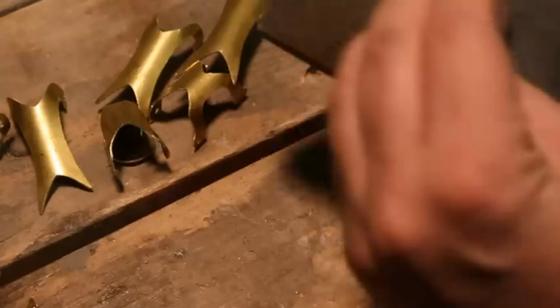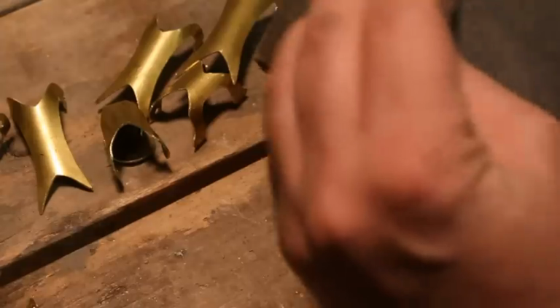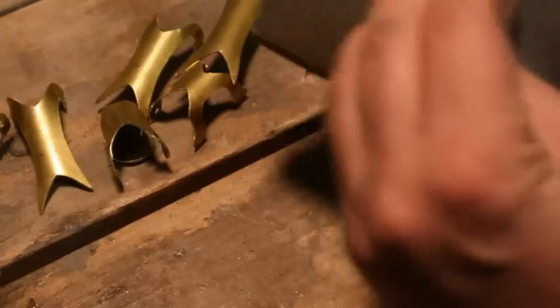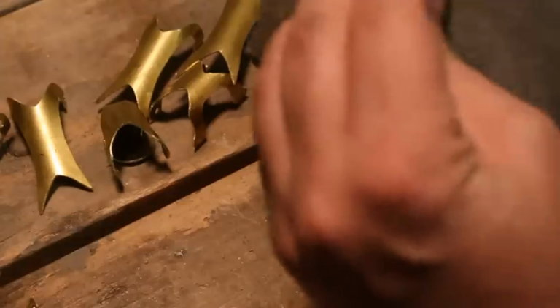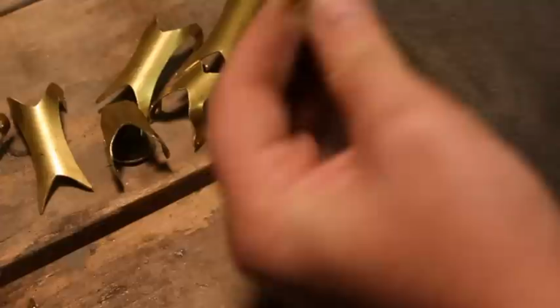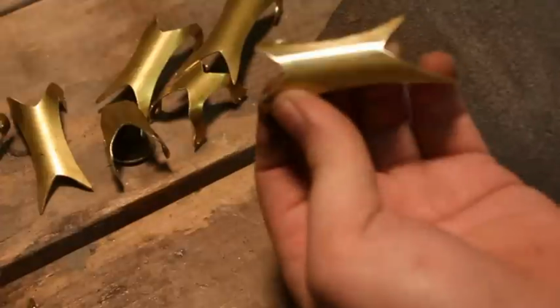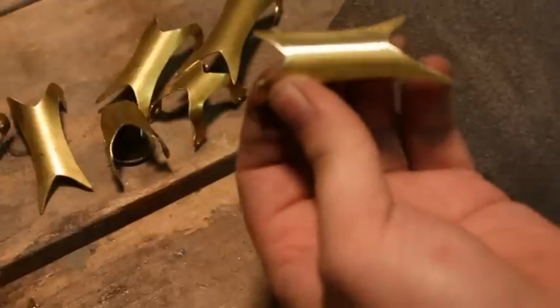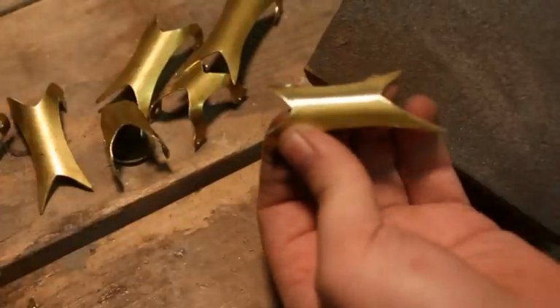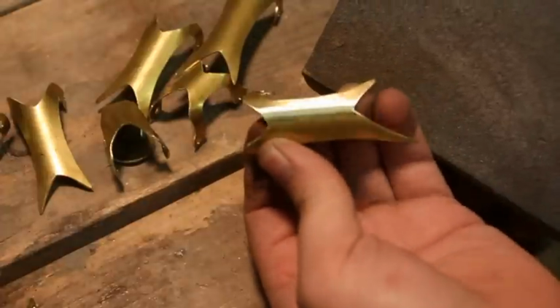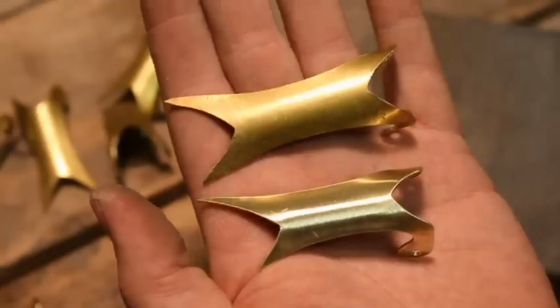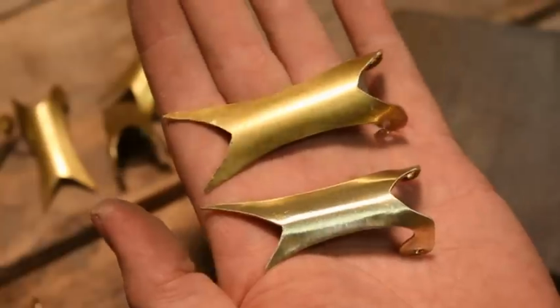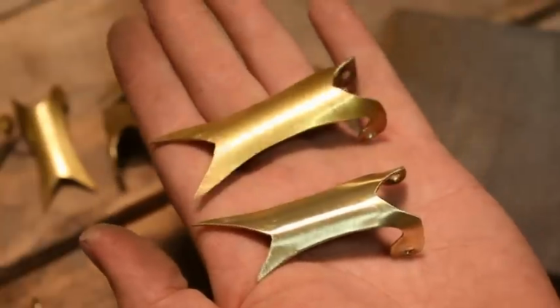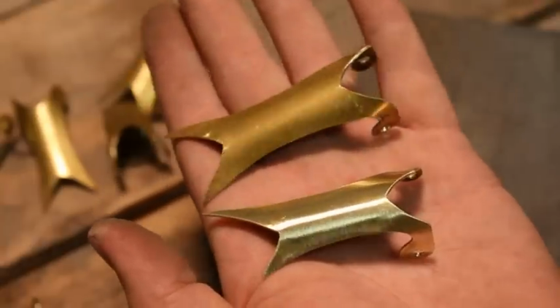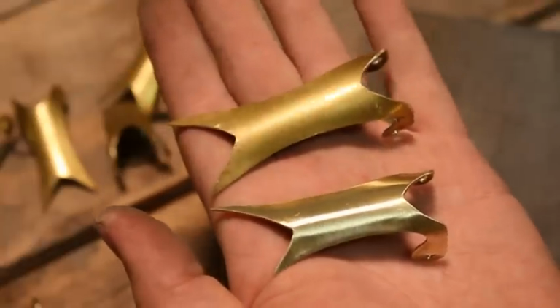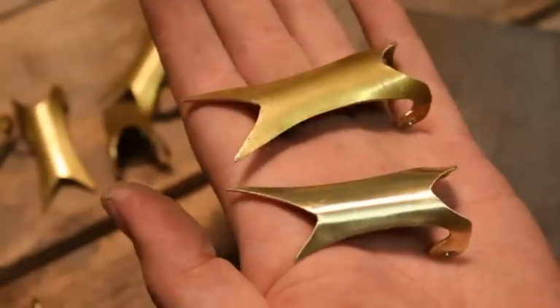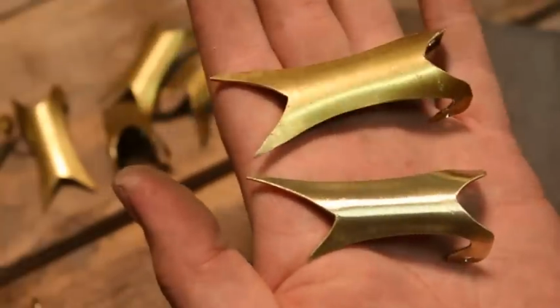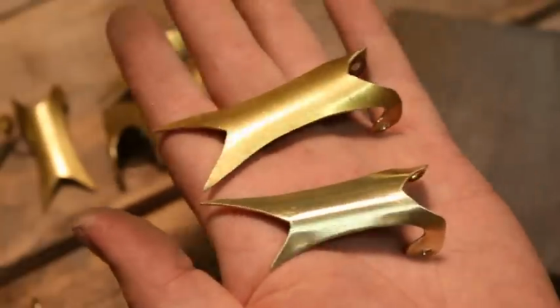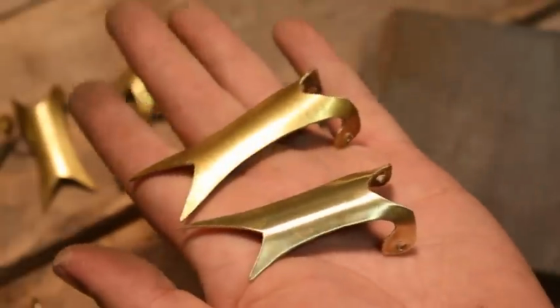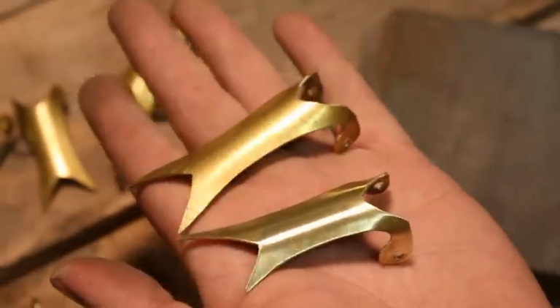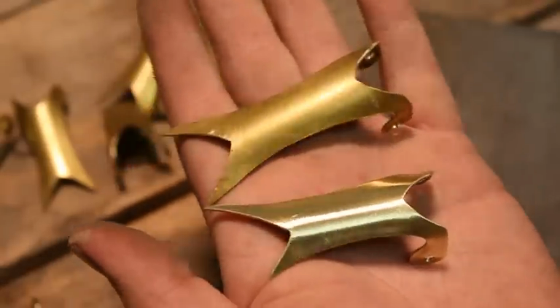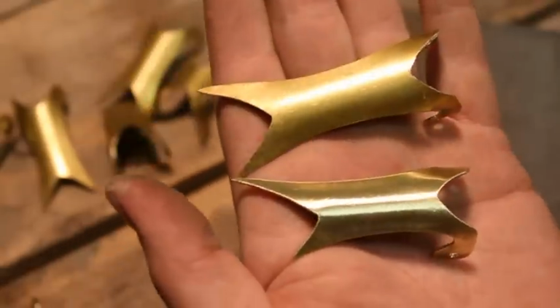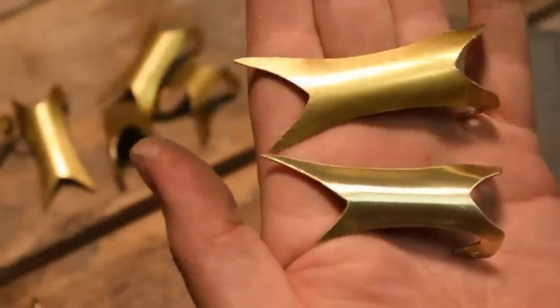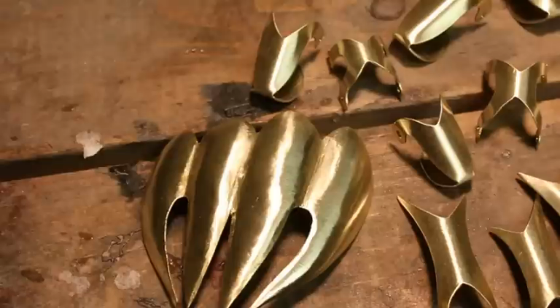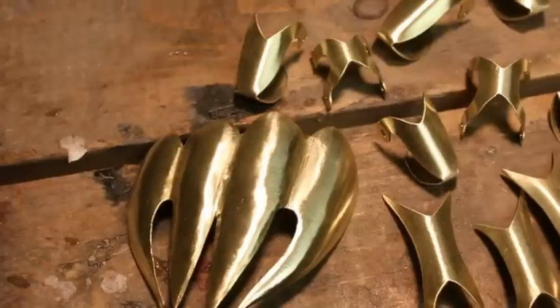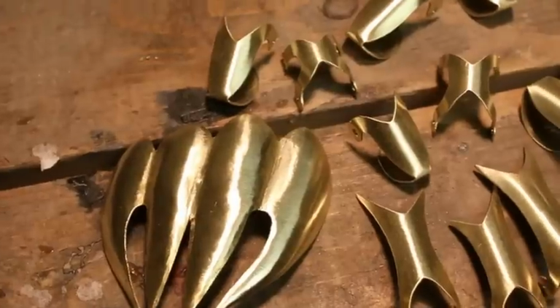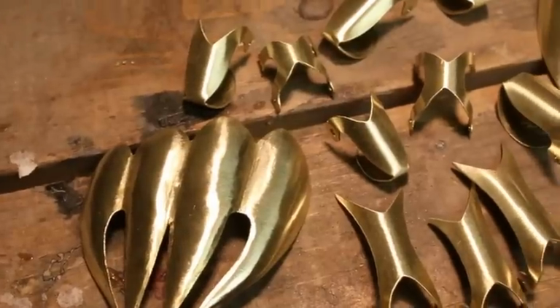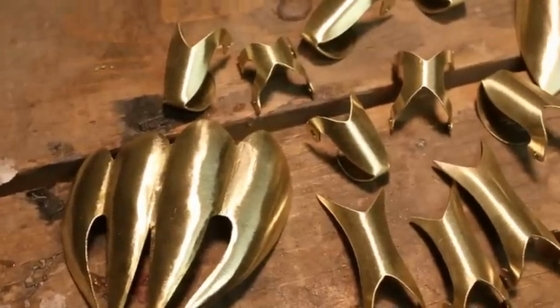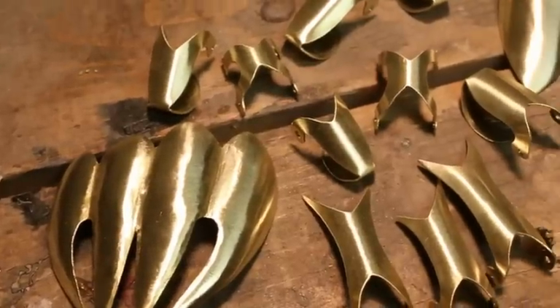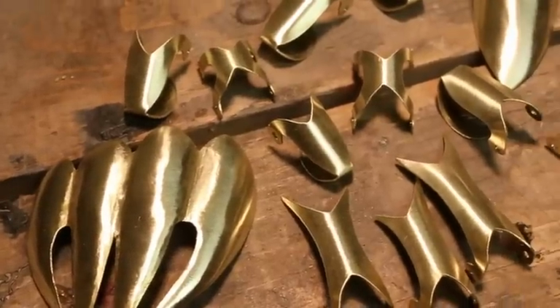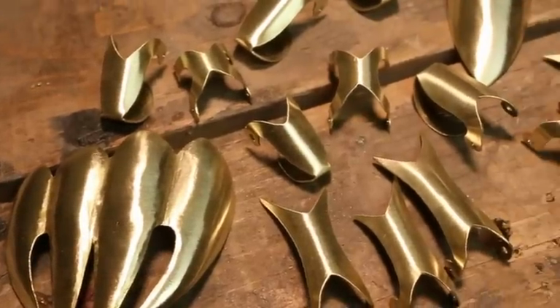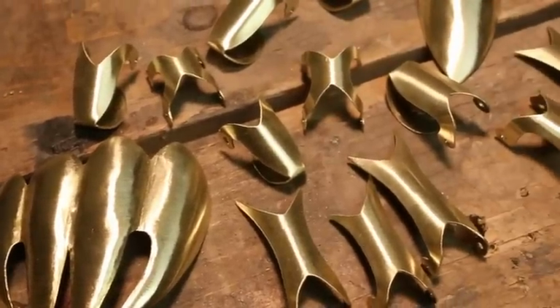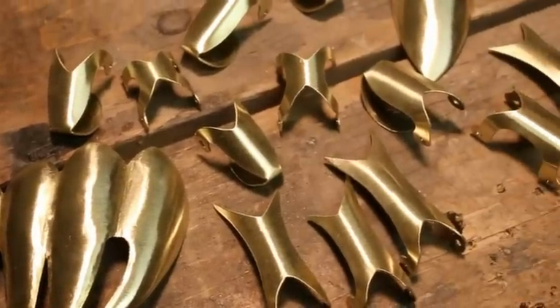Here I'm sanding the parts. You can use a sanding sponge or sandpaper. I like the look — if you don't like the look, by all means don't do it, but I like it like that. Here's all the parts shined up and ready to be put together.